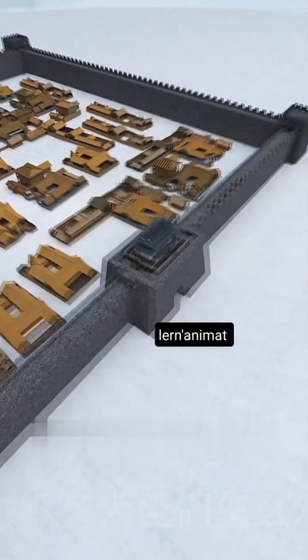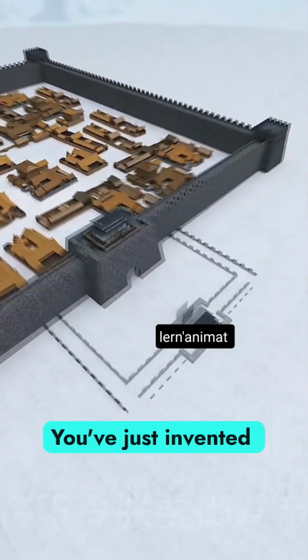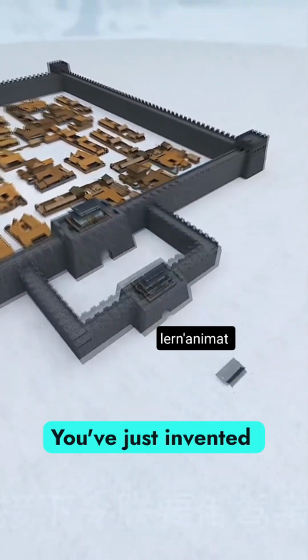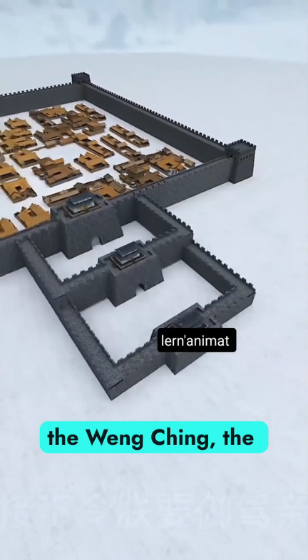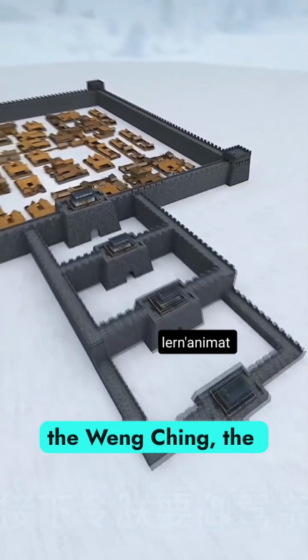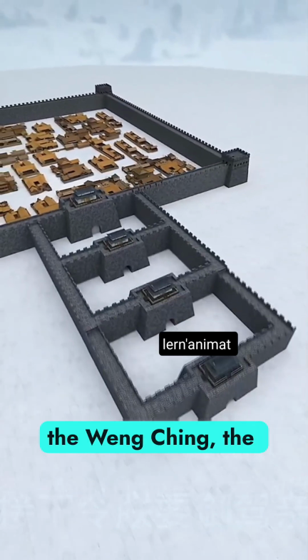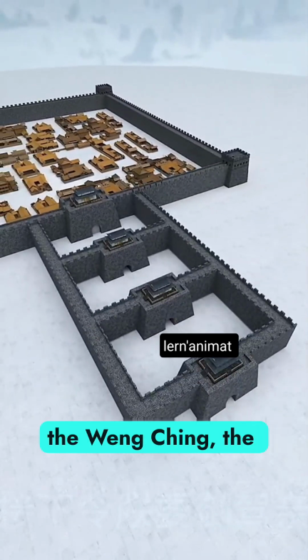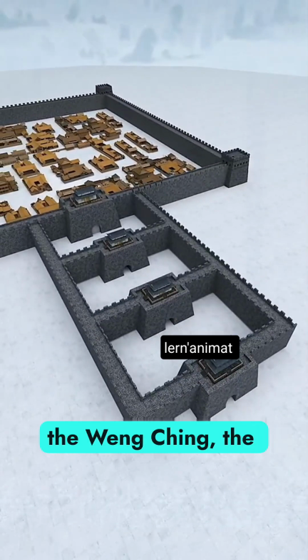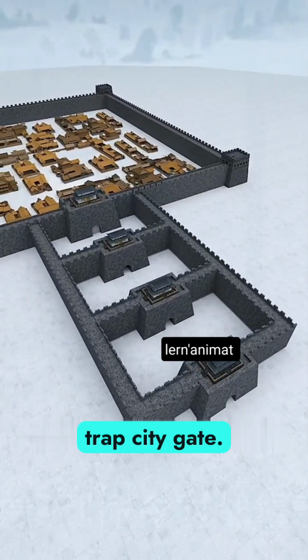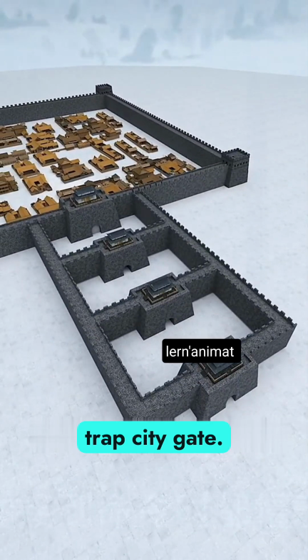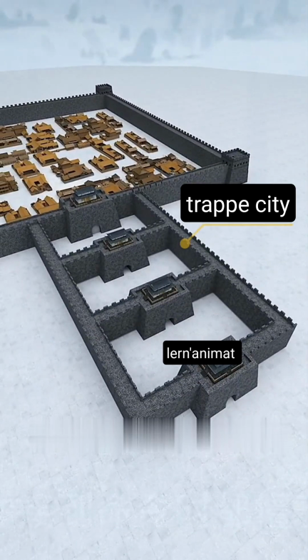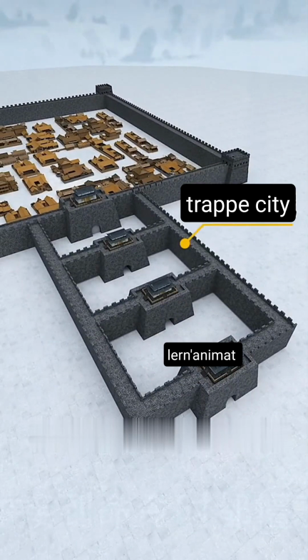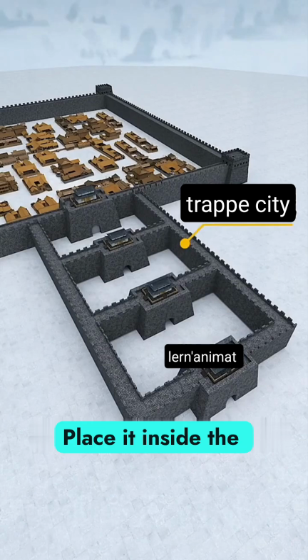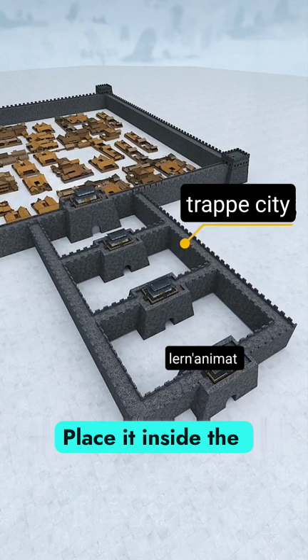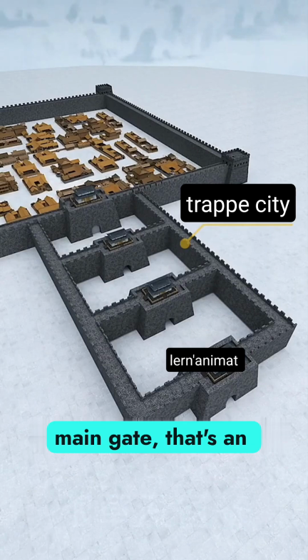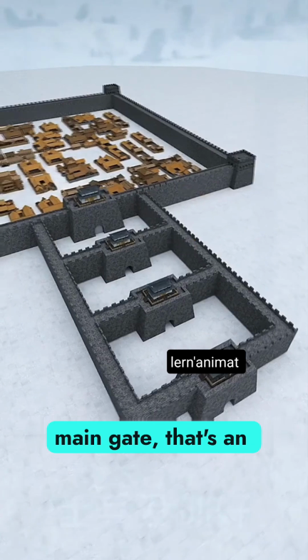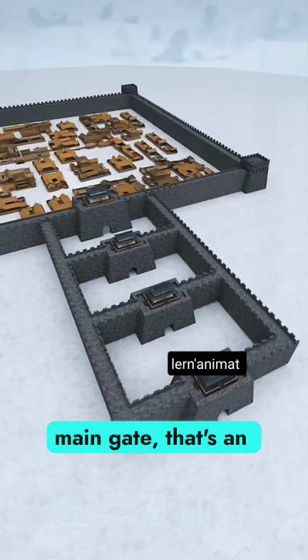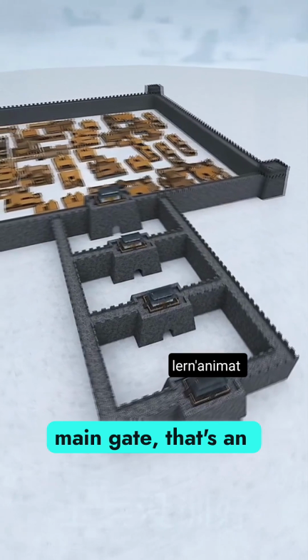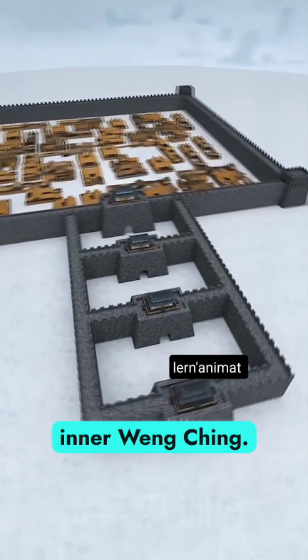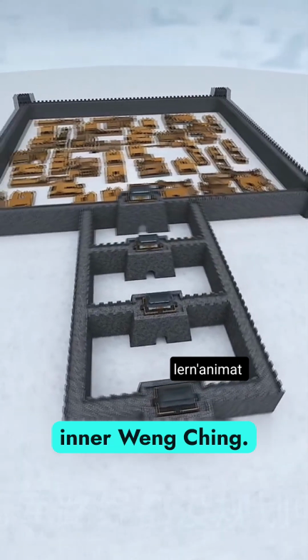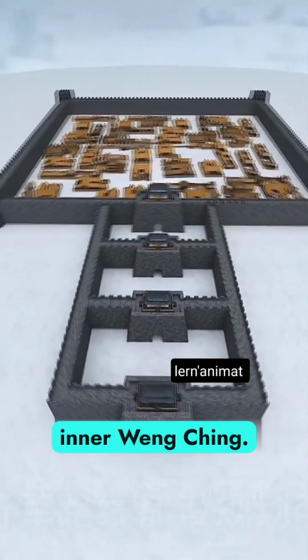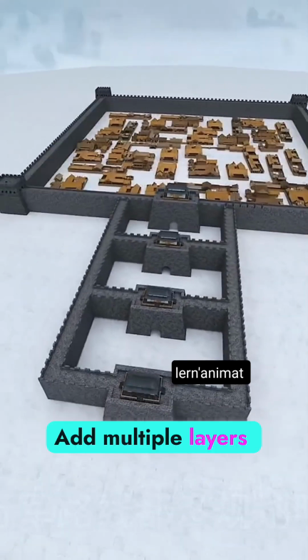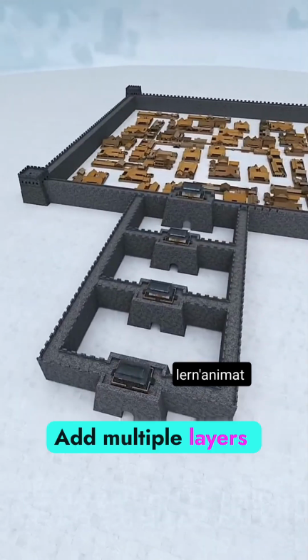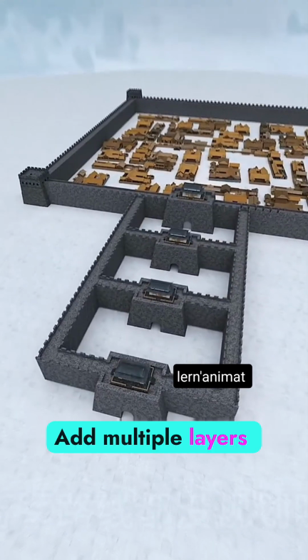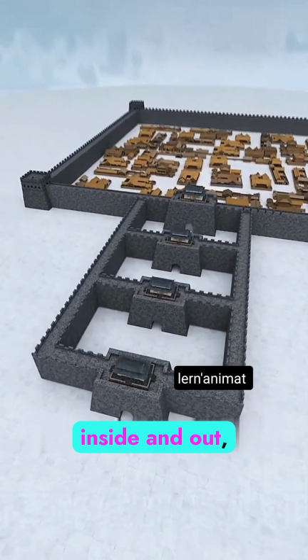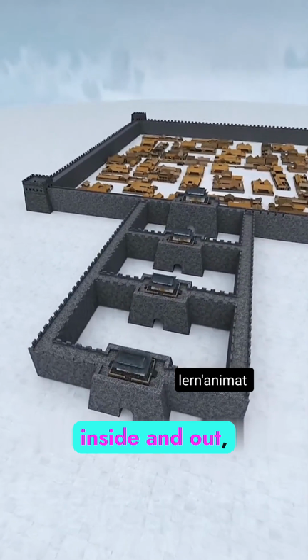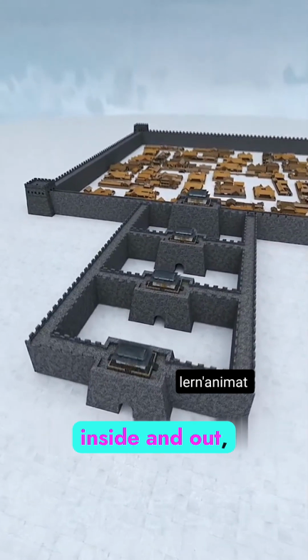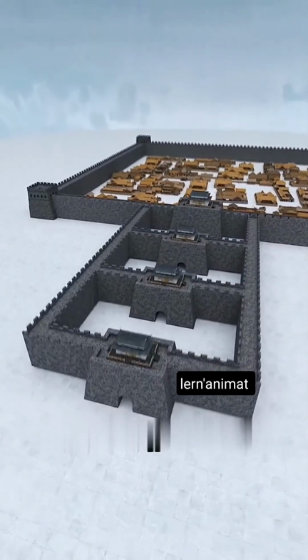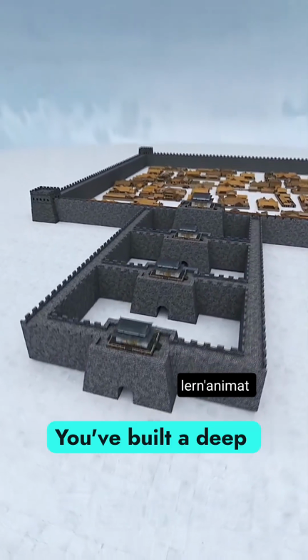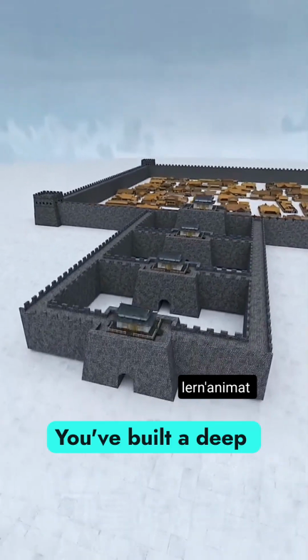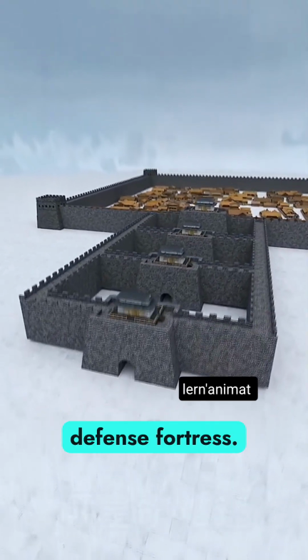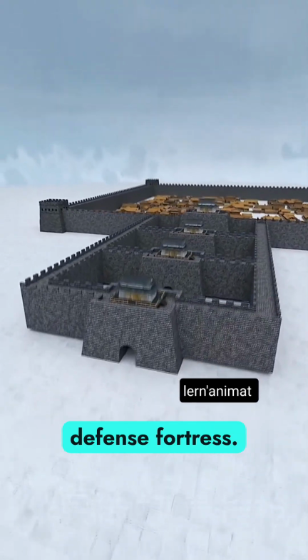You've just invented the Wang Chang, the trap city gate. Place it inside the main gate? That's an inner Wang Chang. Add multiple layers inside and out? You've built a deep defense fortress.